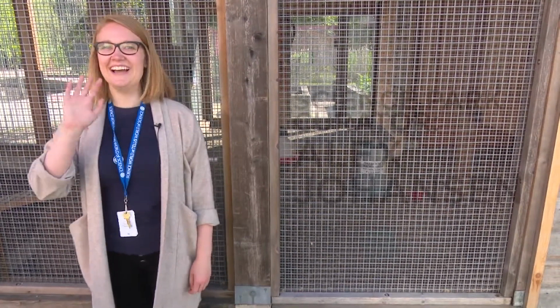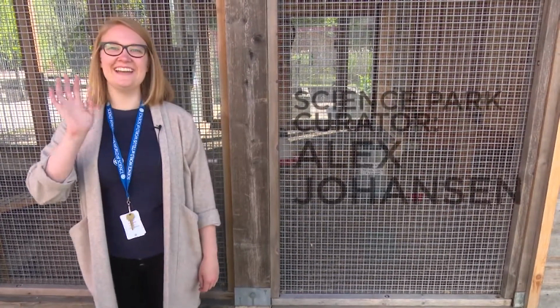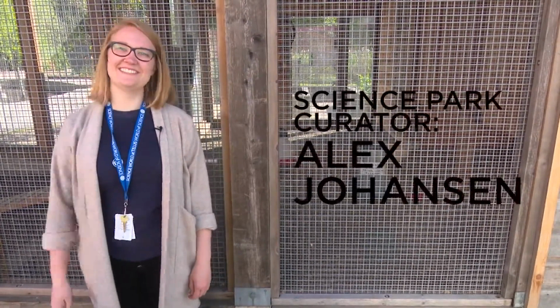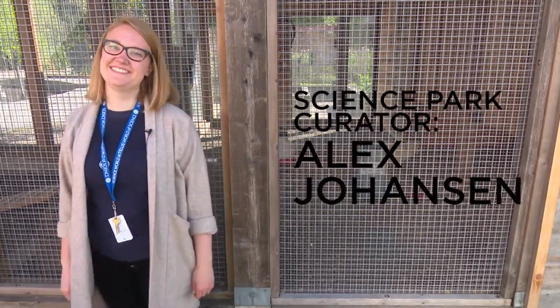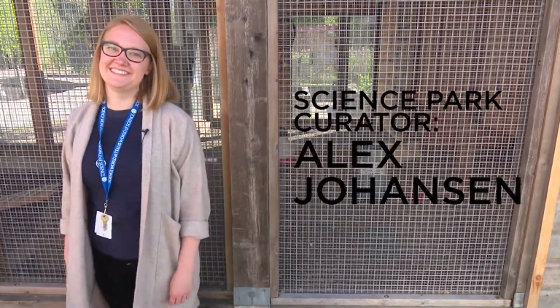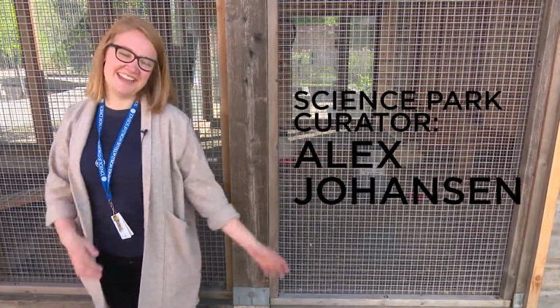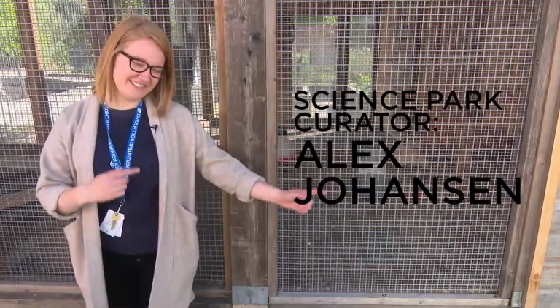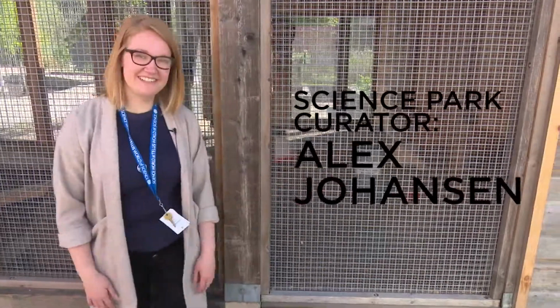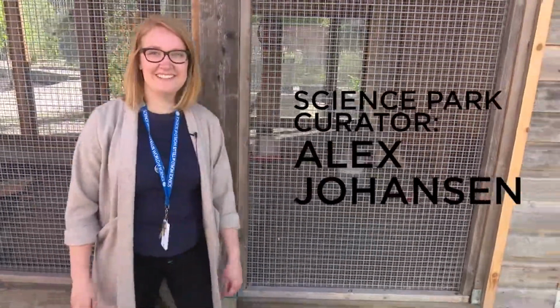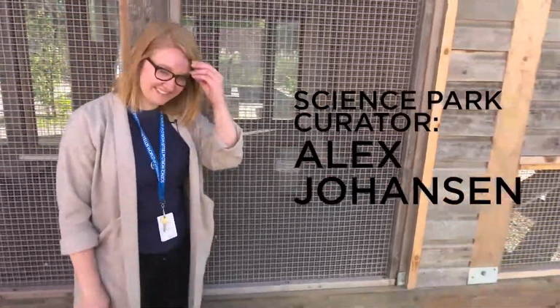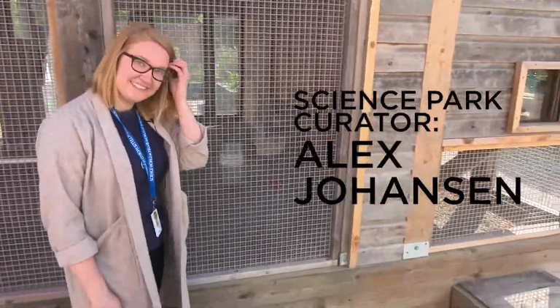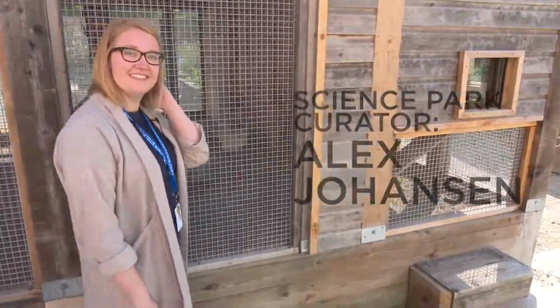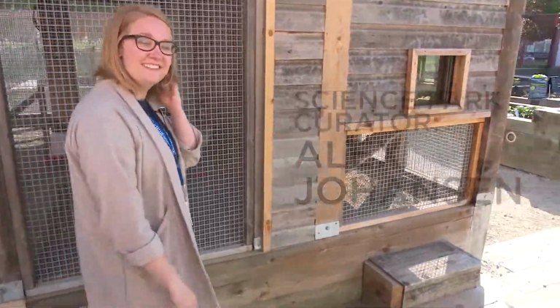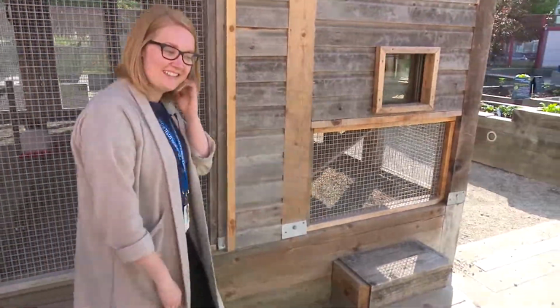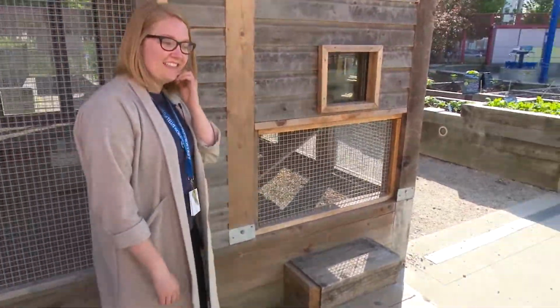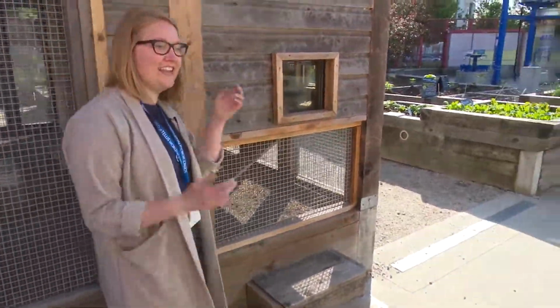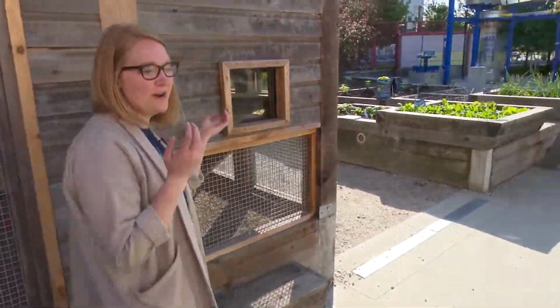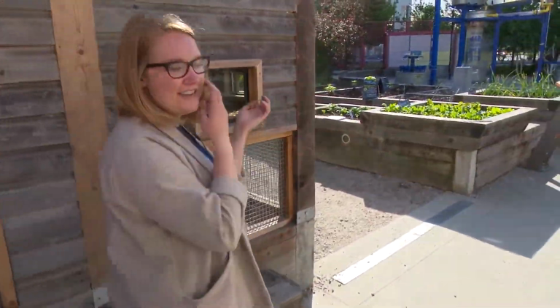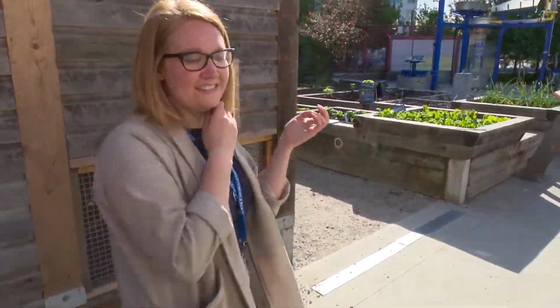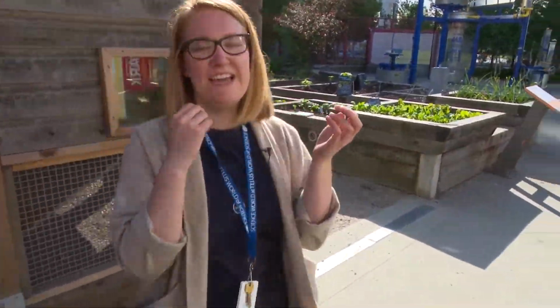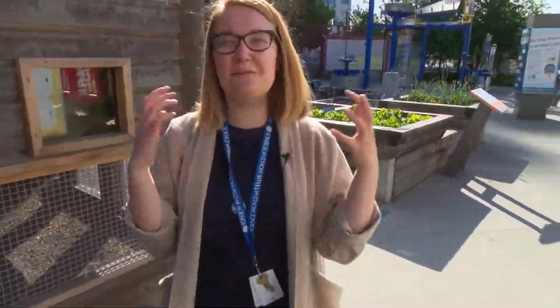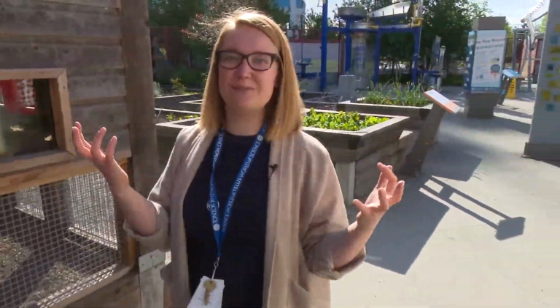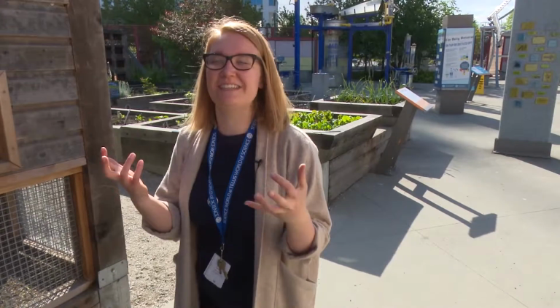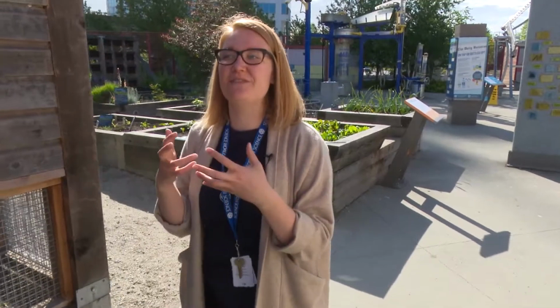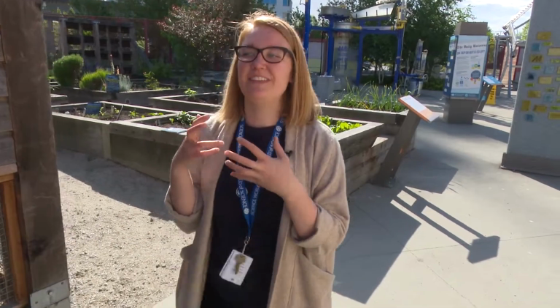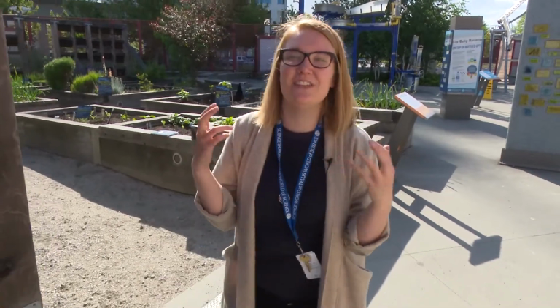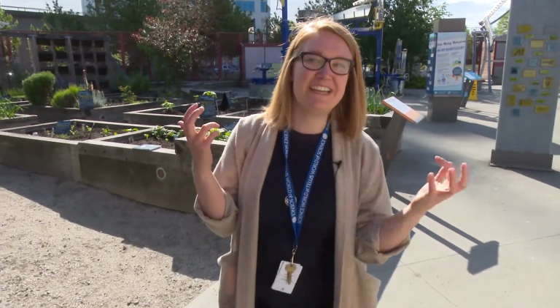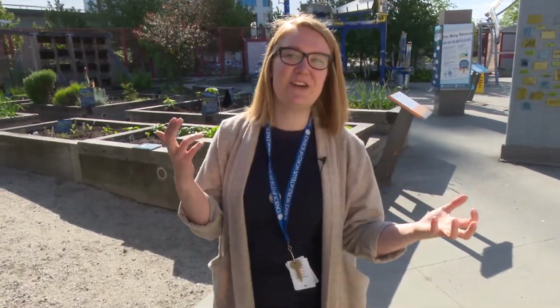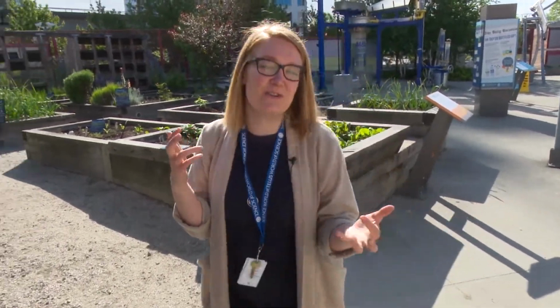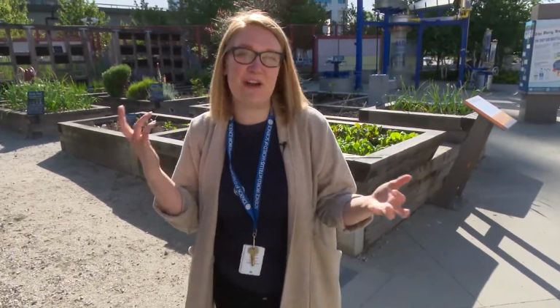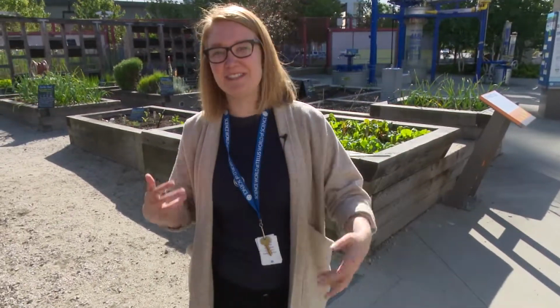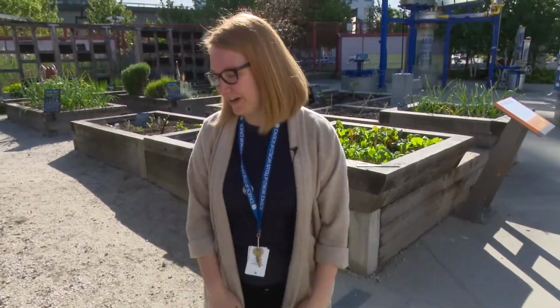Hi Alex, are you ready to go? Yeah, let's do it. So what is a Science Park? The Science Park is an outdoor space to kind of learn and get to know your urban environments a little bit better.